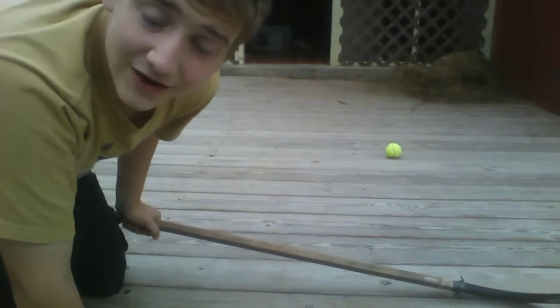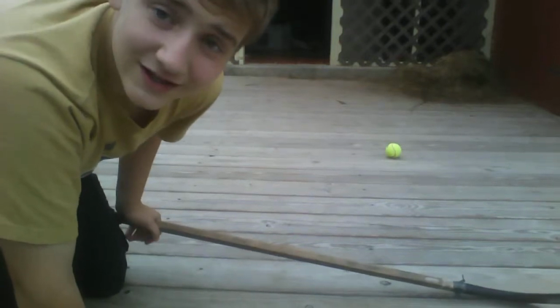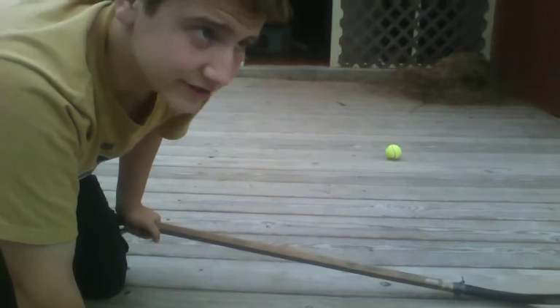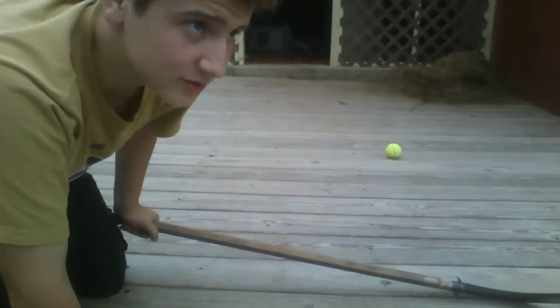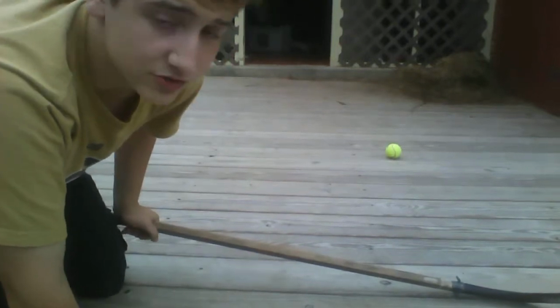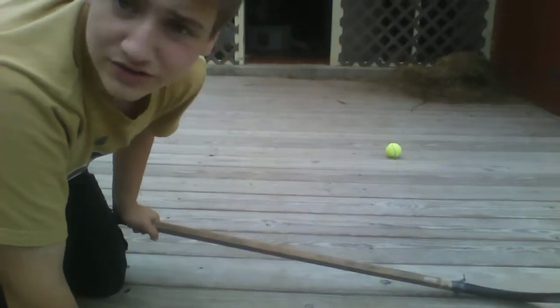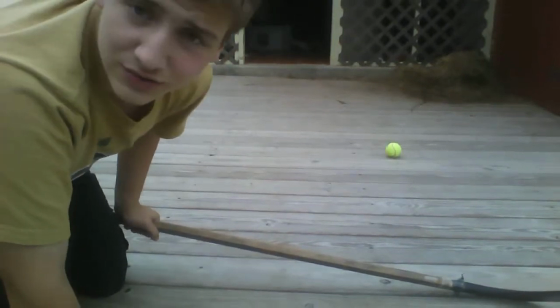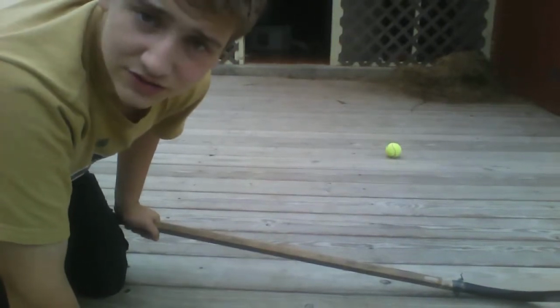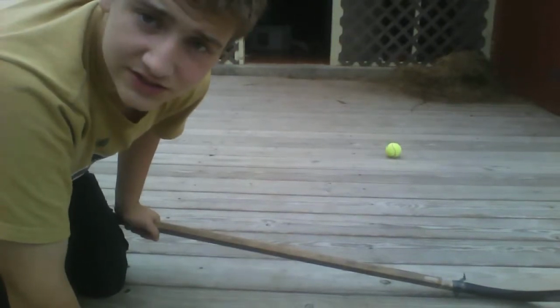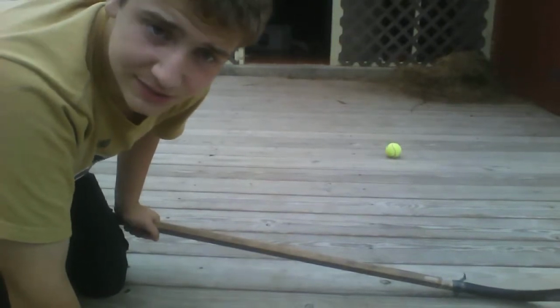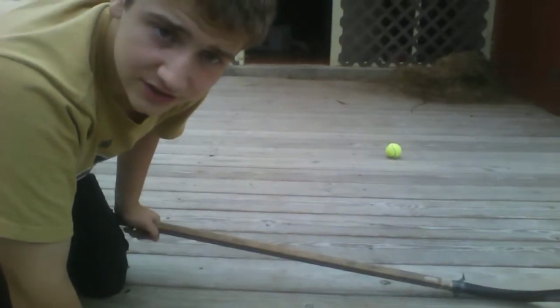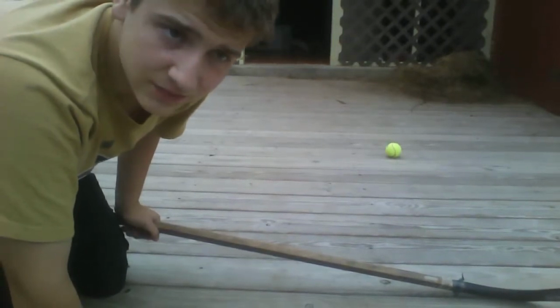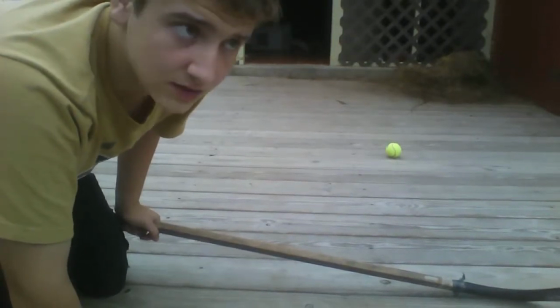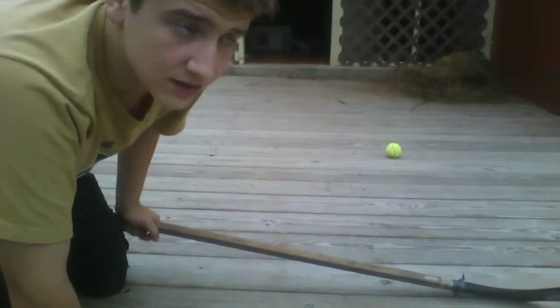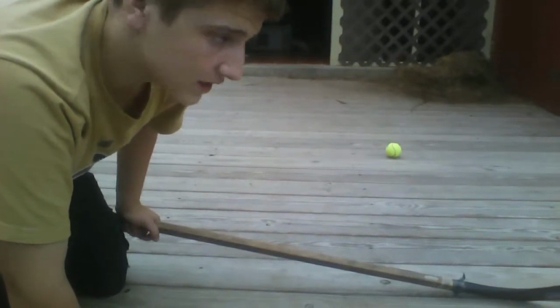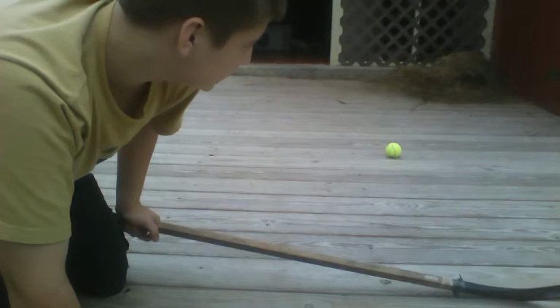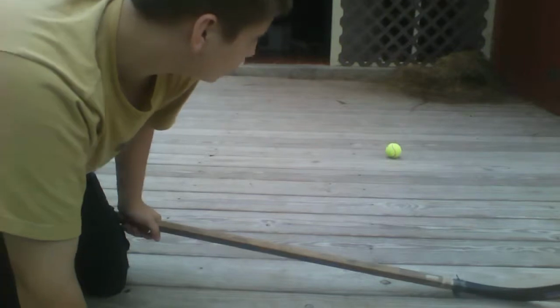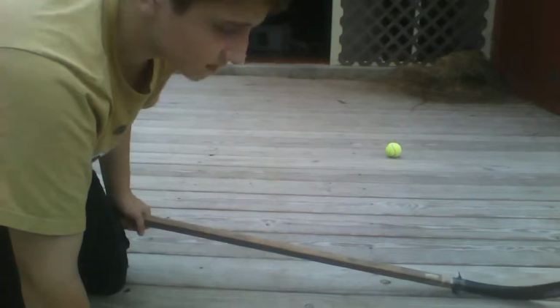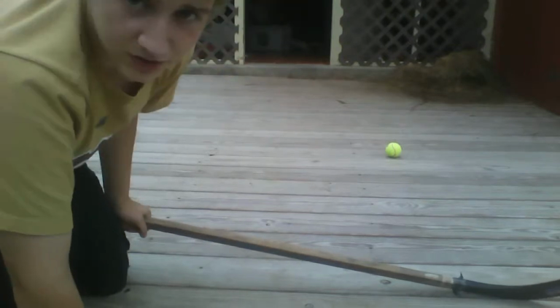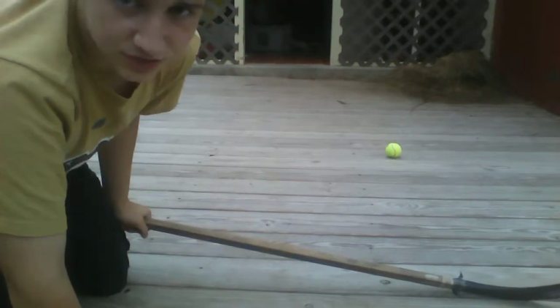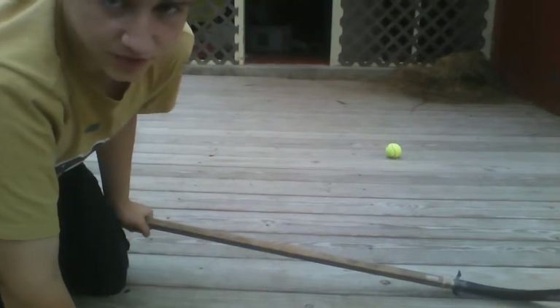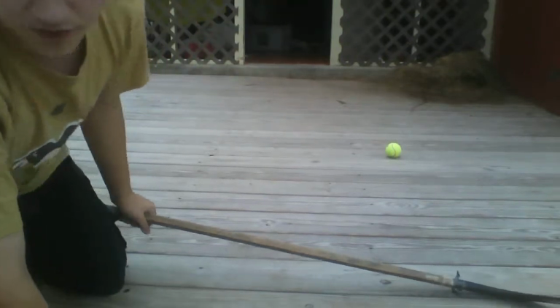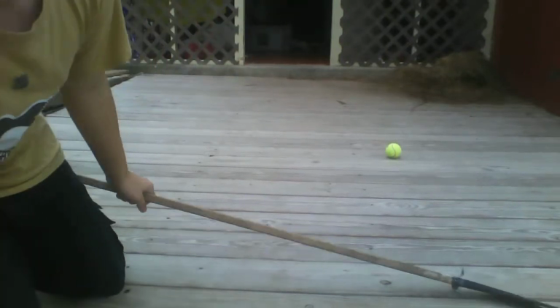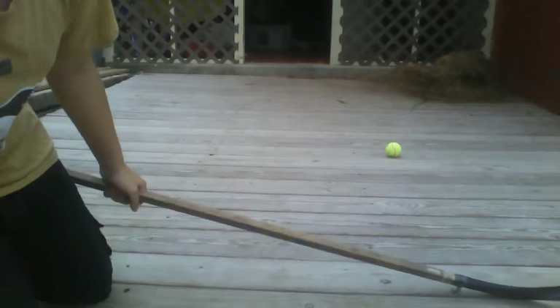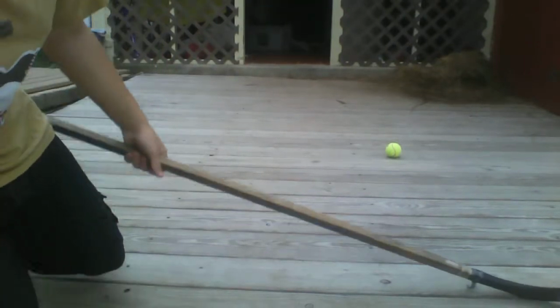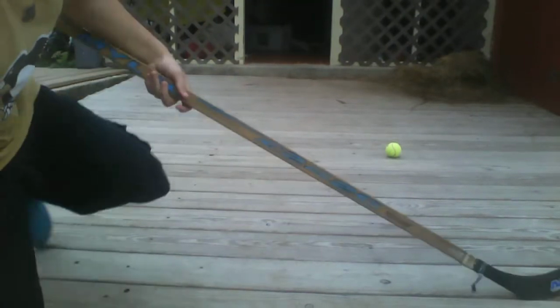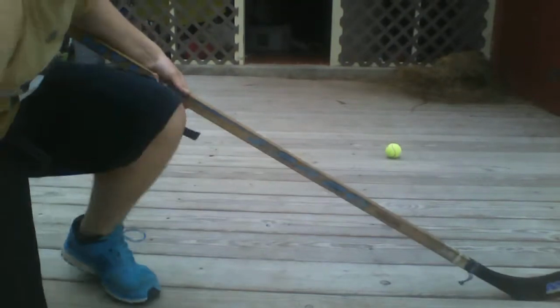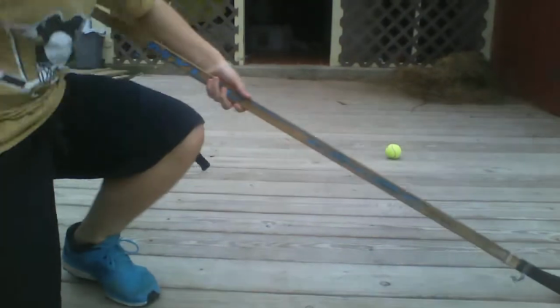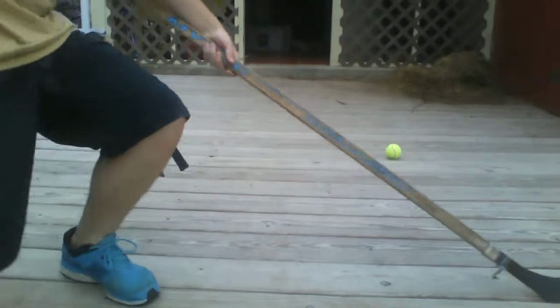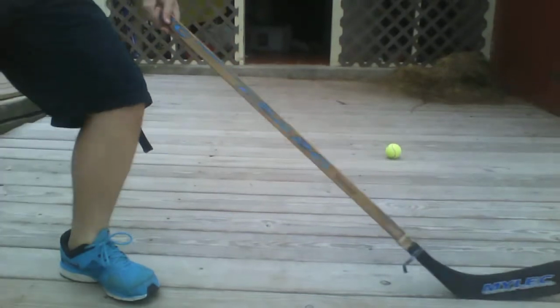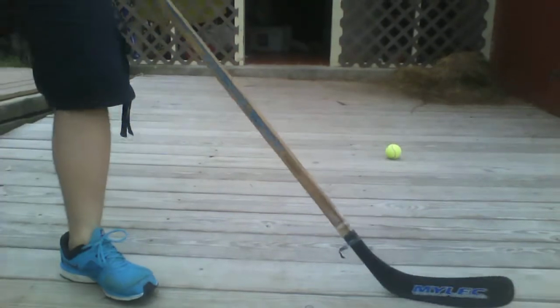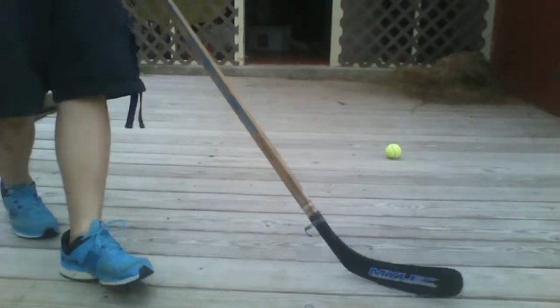Alright guys, today I'm going to show you how to do a slap shot and I'll show you how to perform one right now. It's pretty simple.